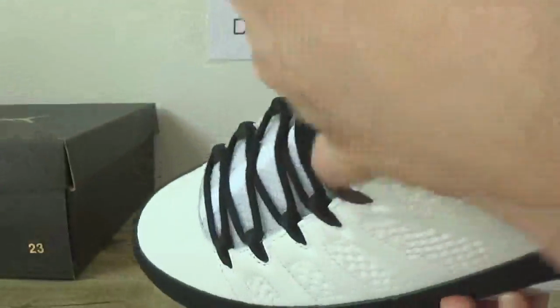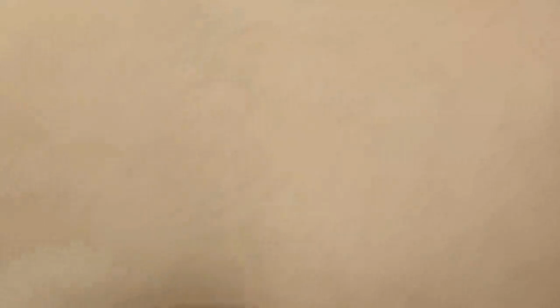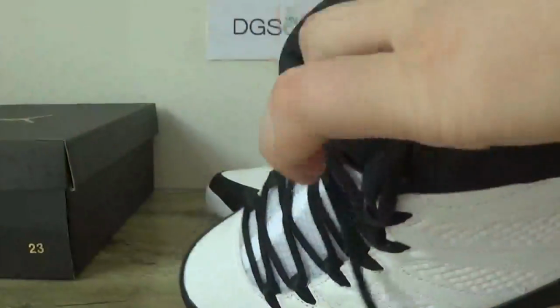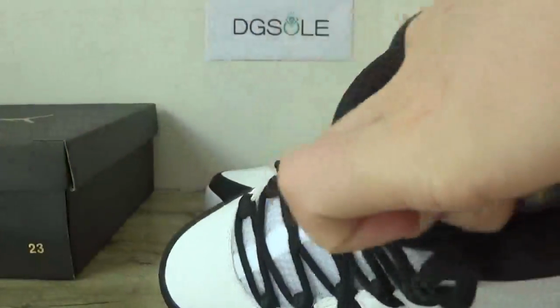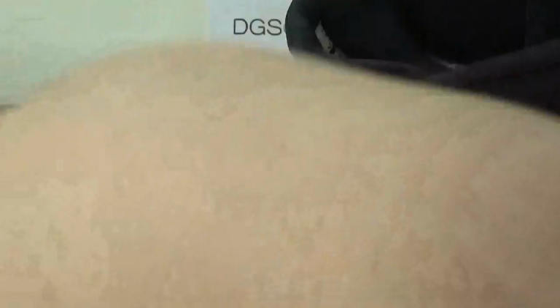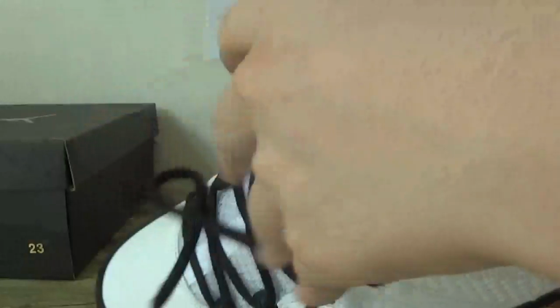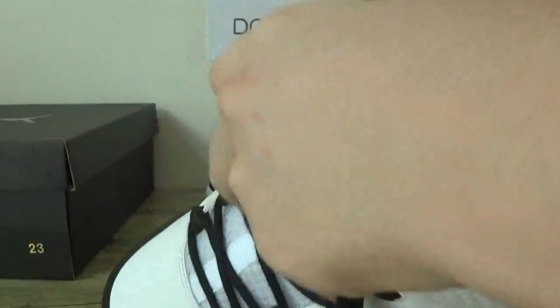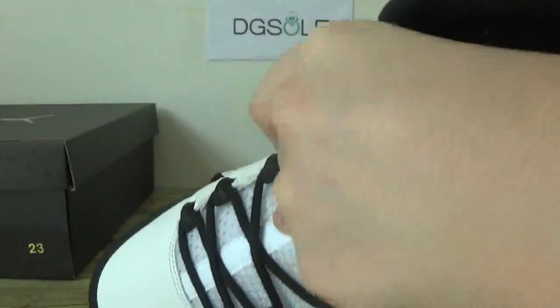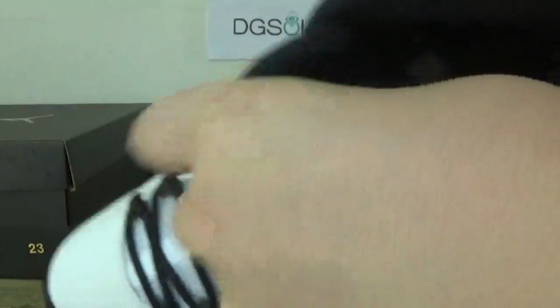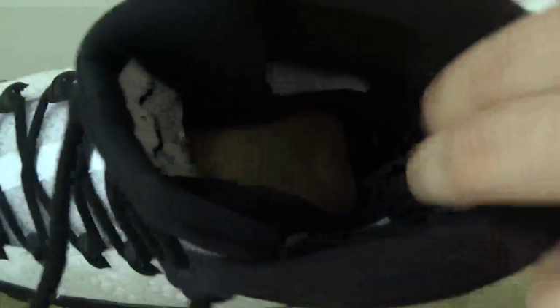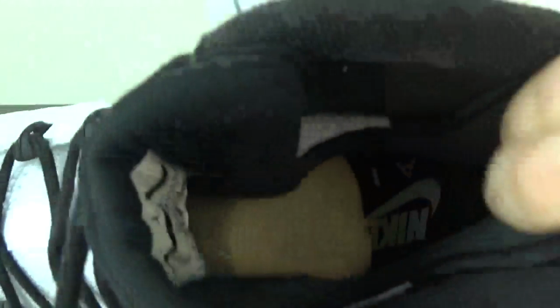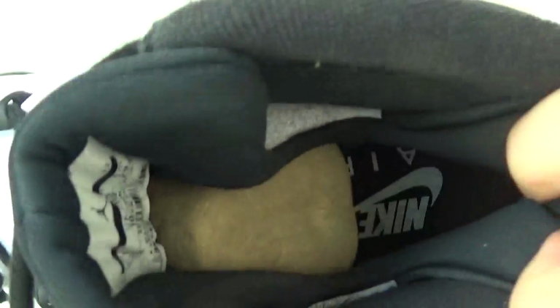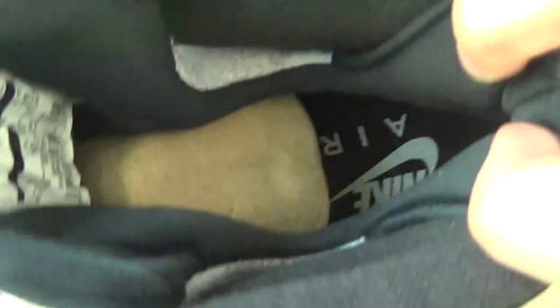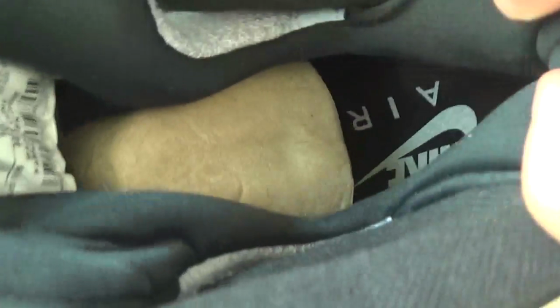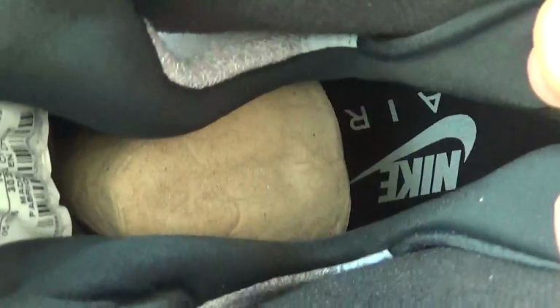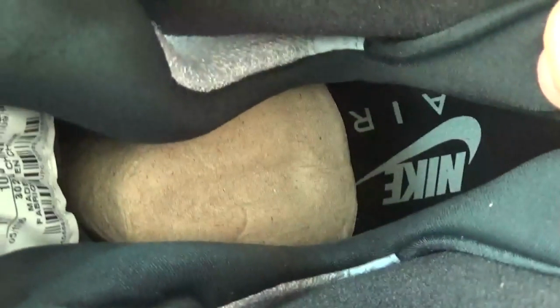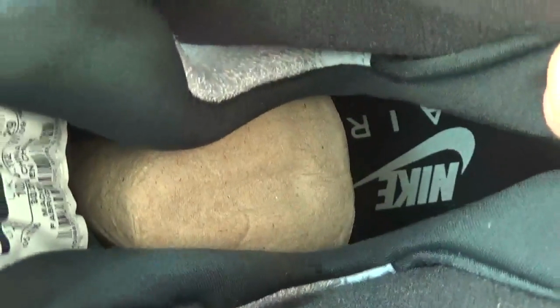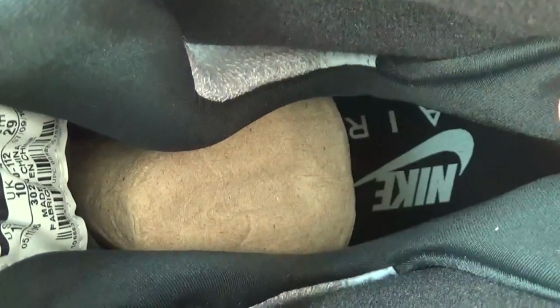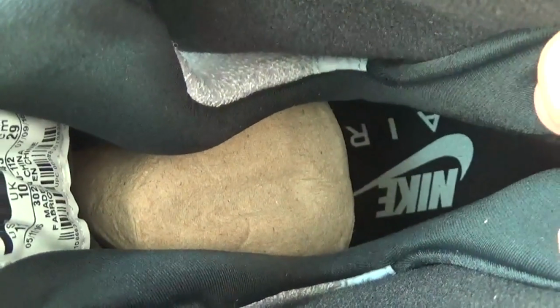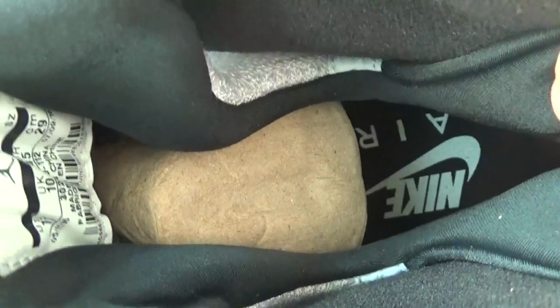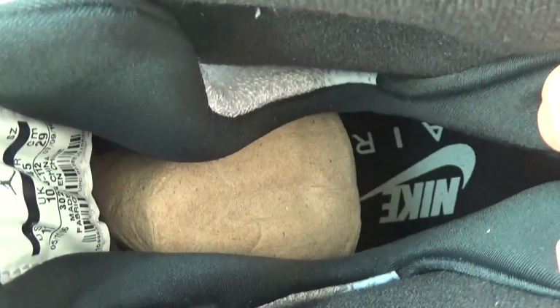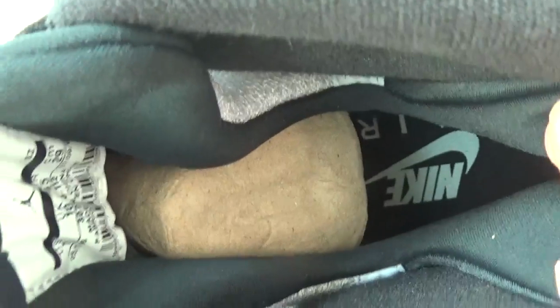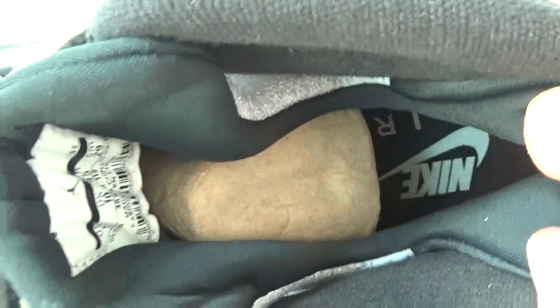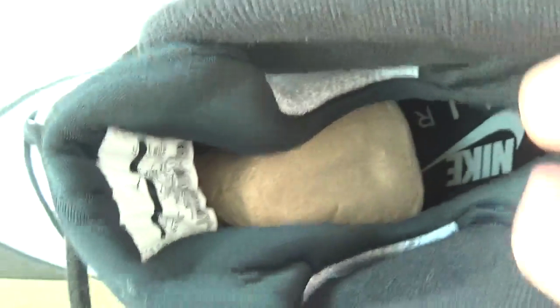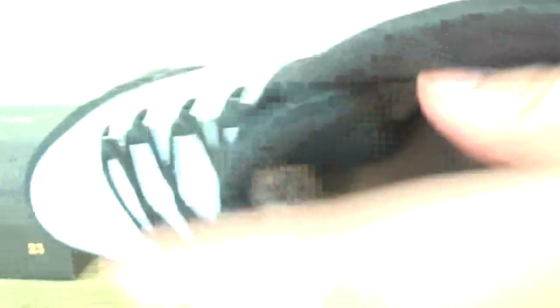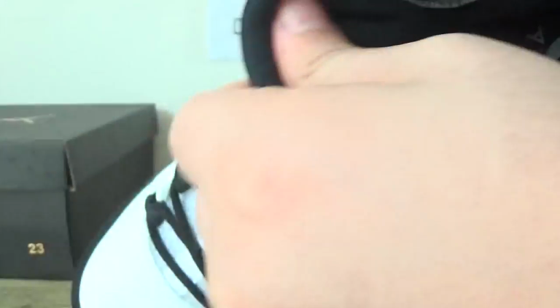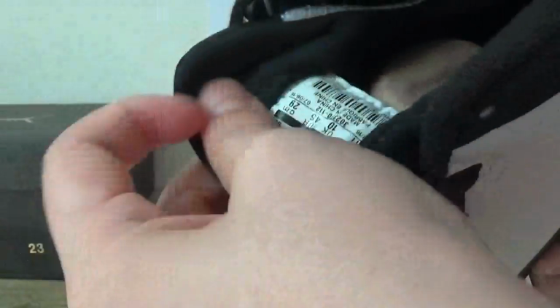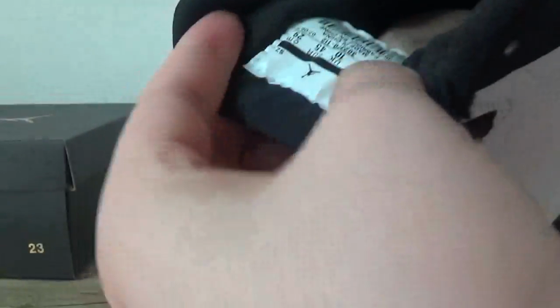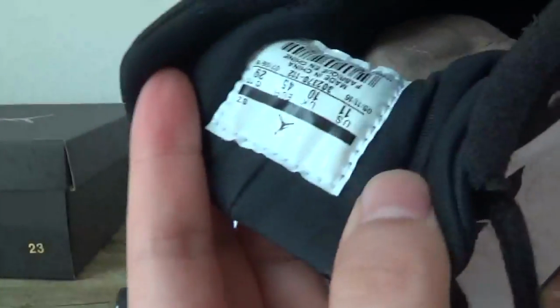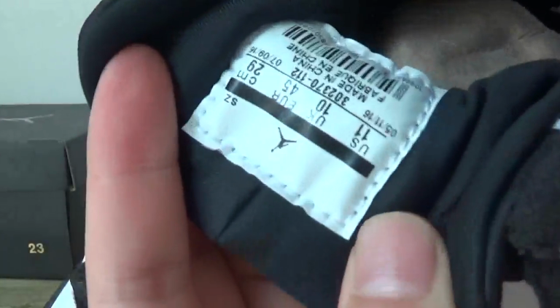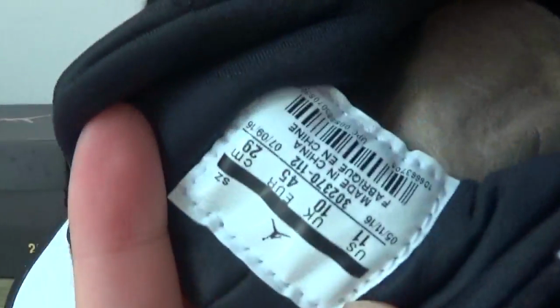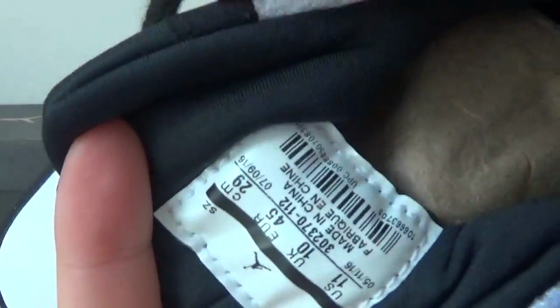And look at the inner part. Here is the Nike Air logo. And also in this part, you can catch the size tag.